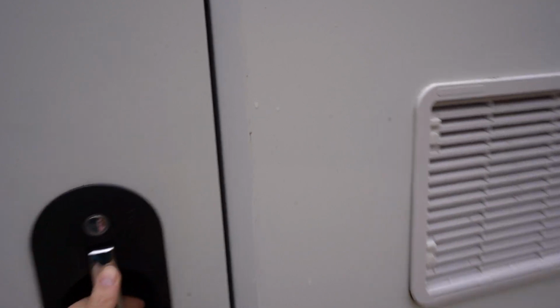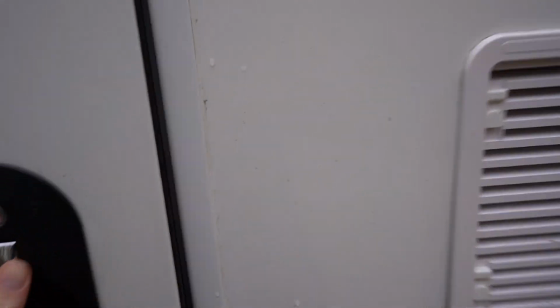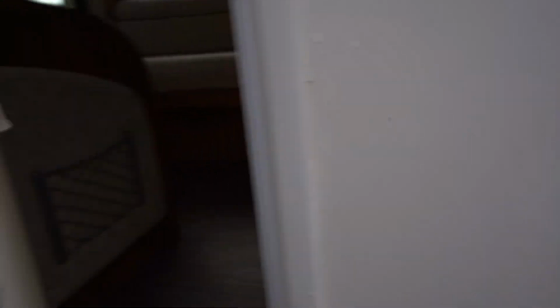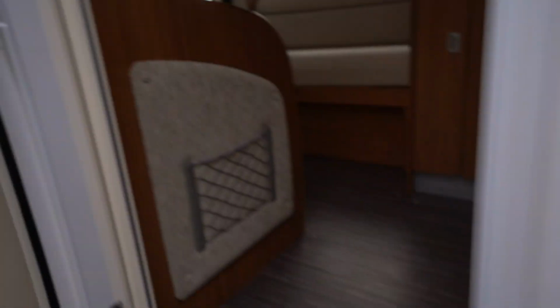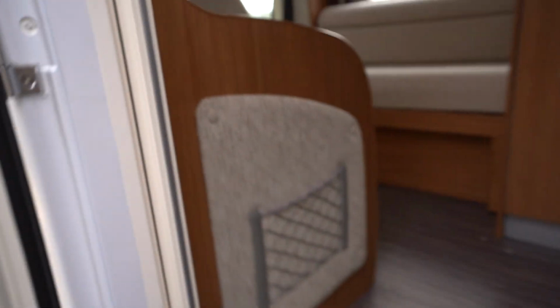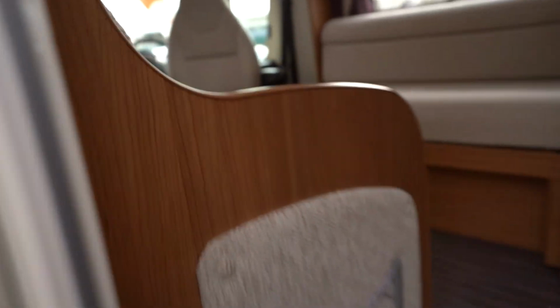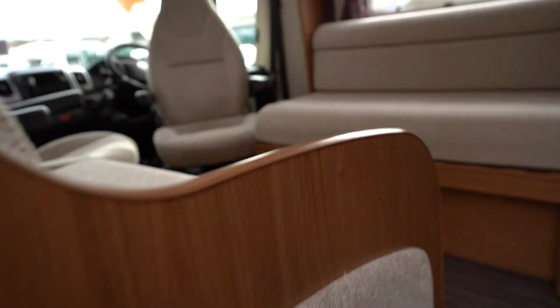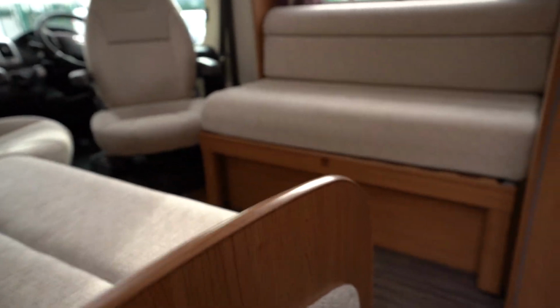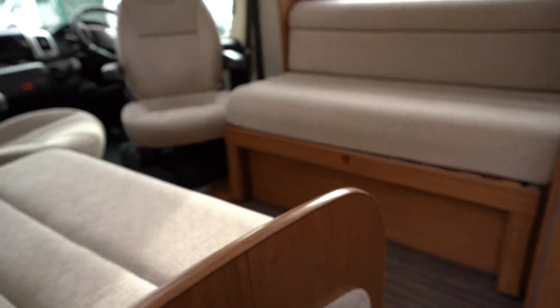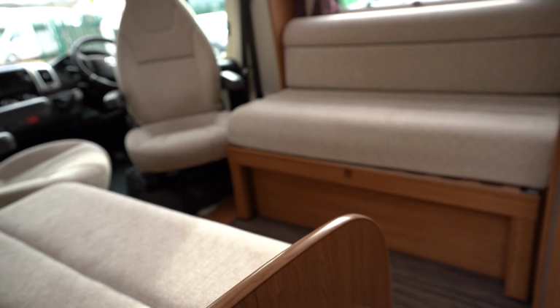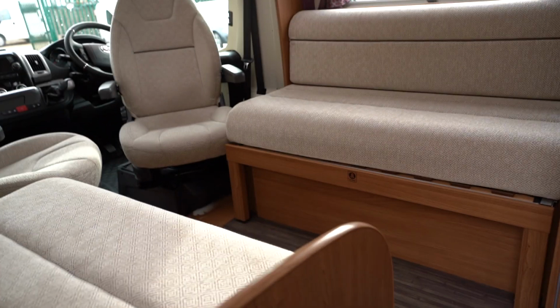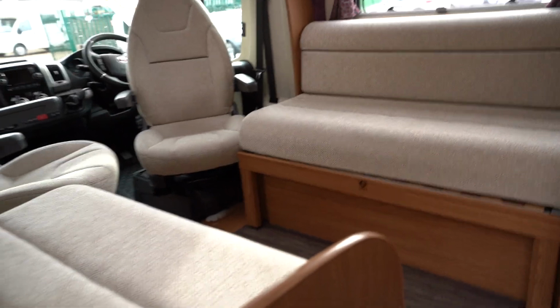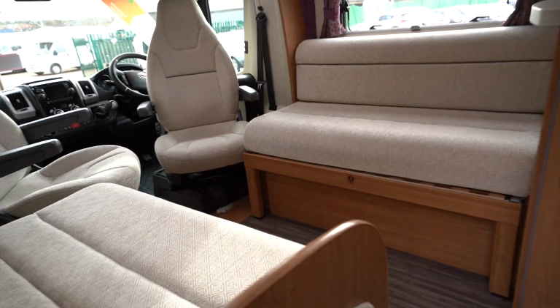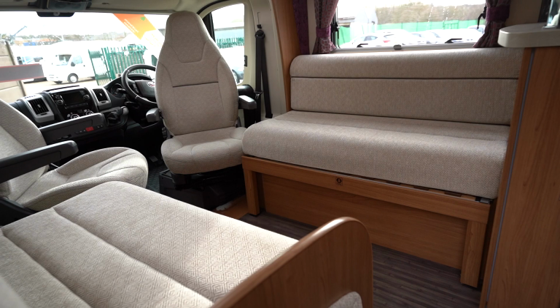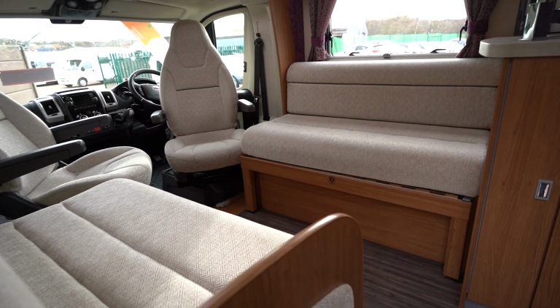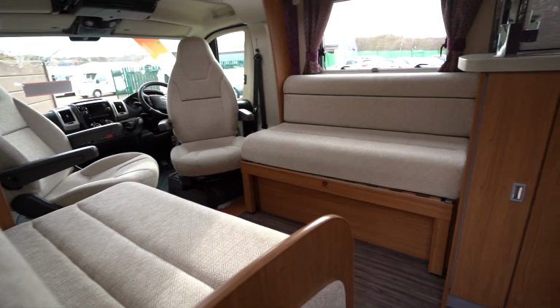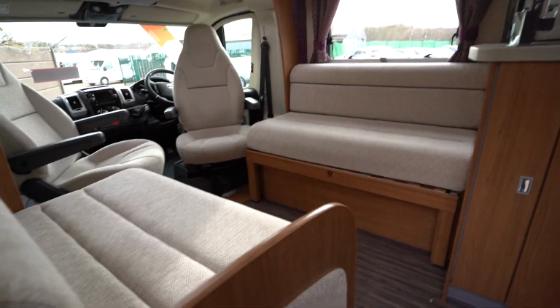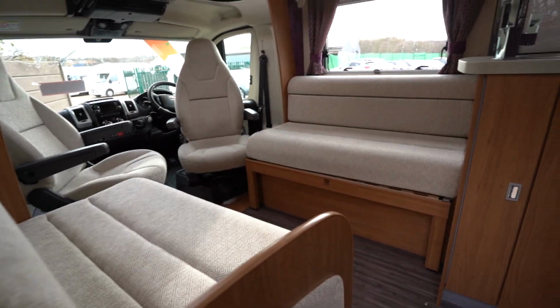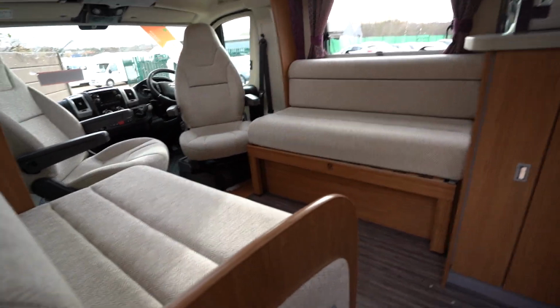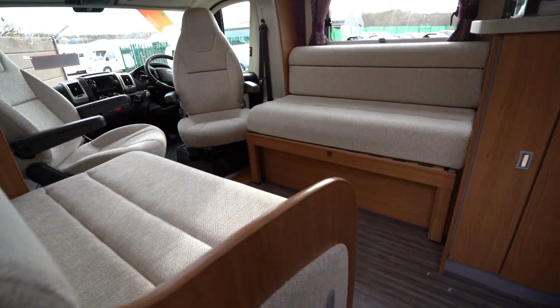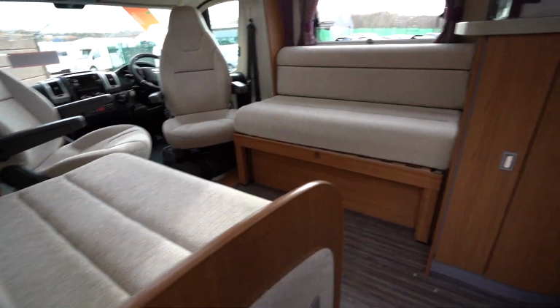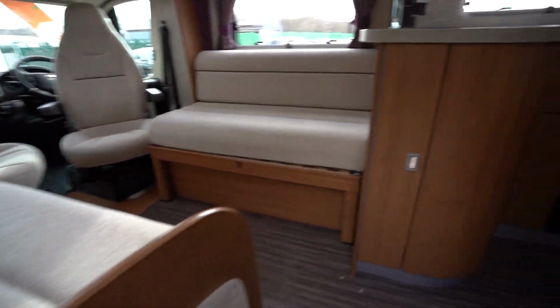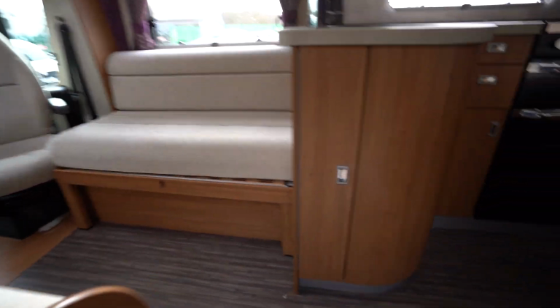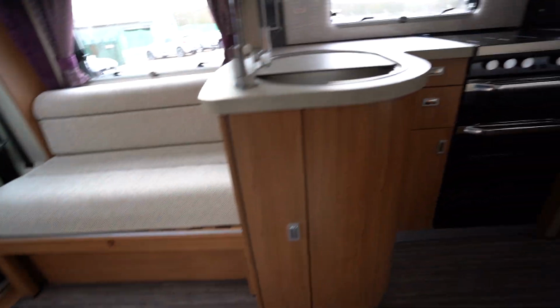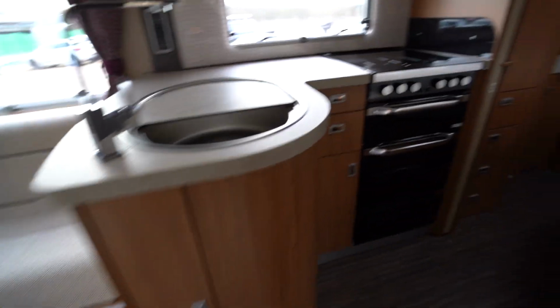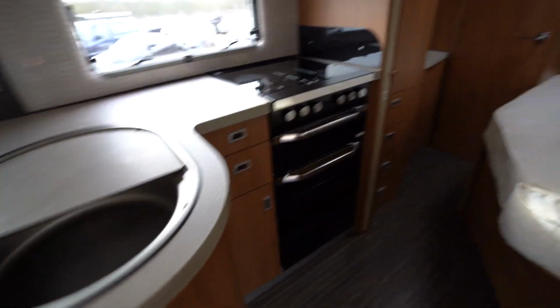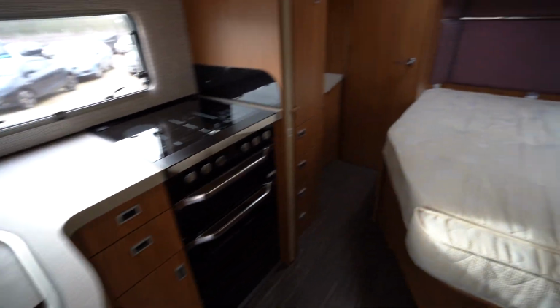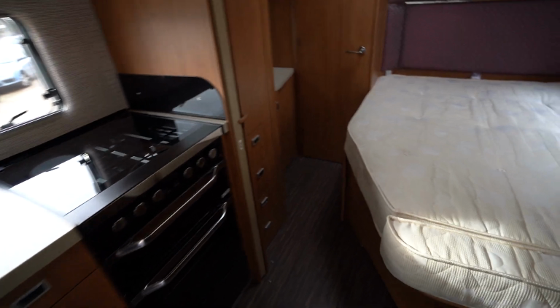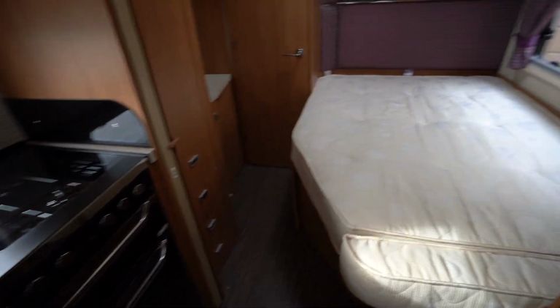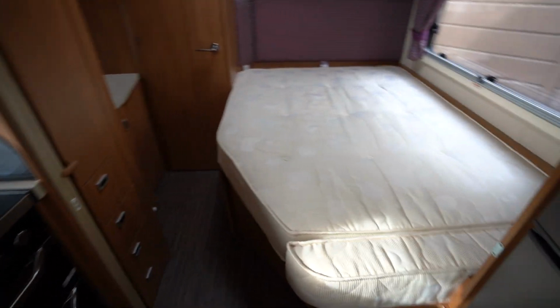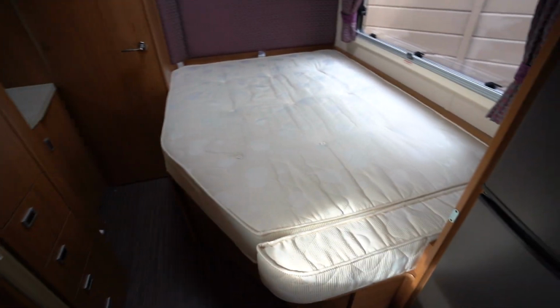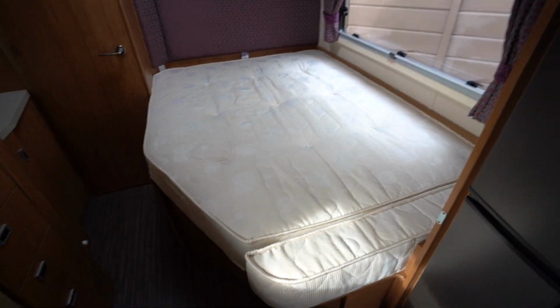Now we'll look inside. To begin with, you've got a lounge with two side-facing seats which convert to make a large double bed. And then around the corner there is a large fixed bench bed.